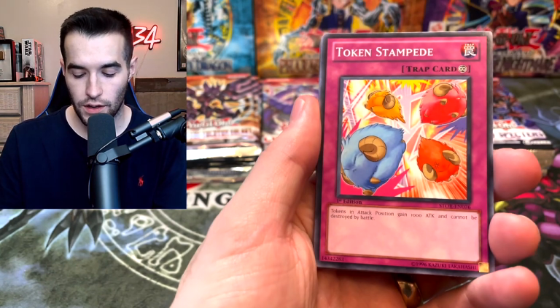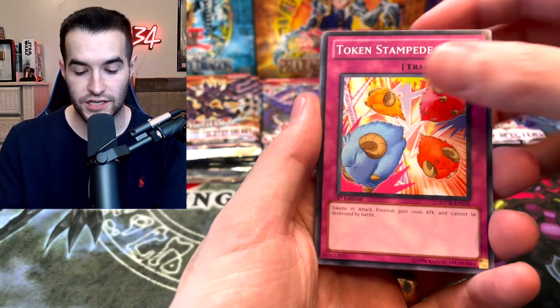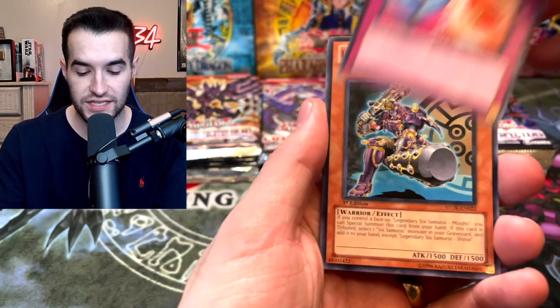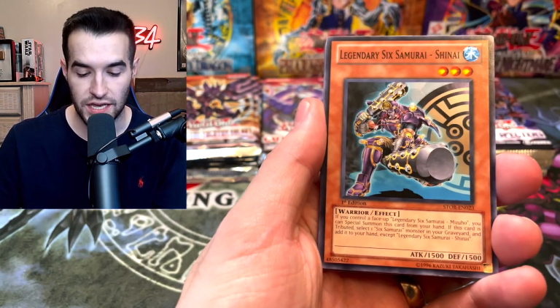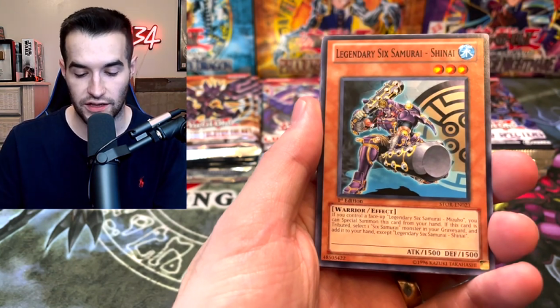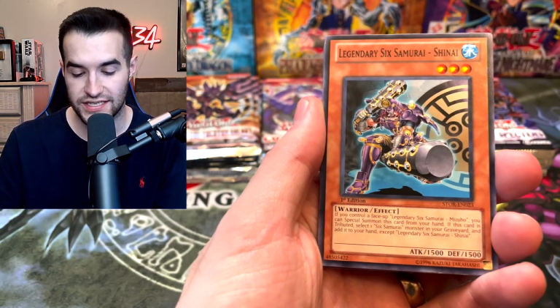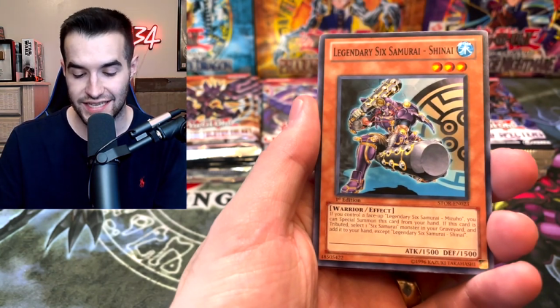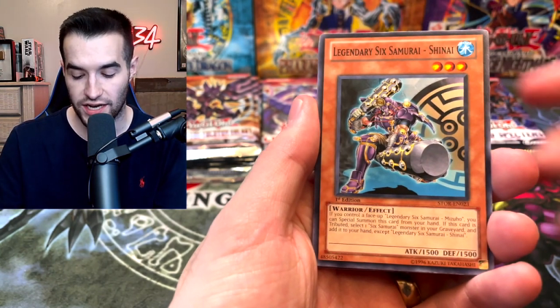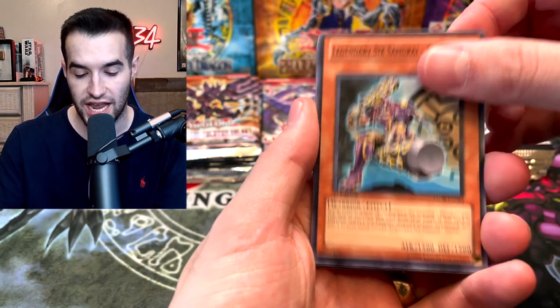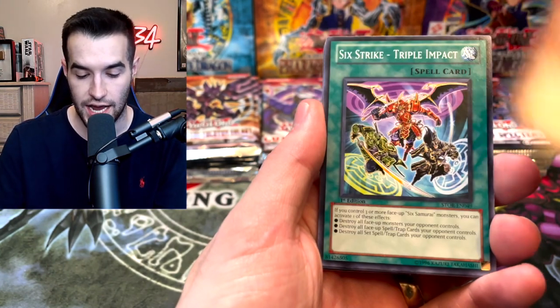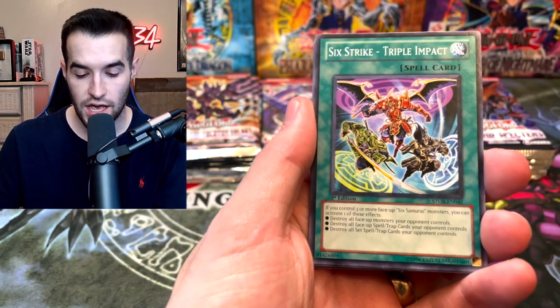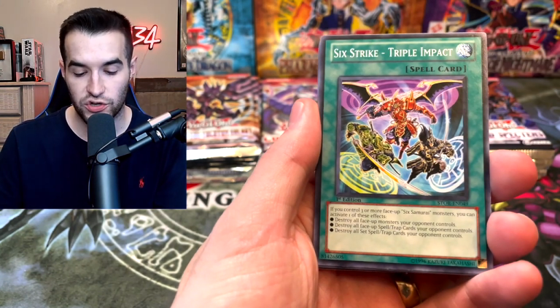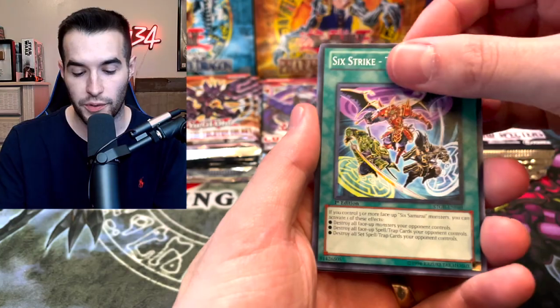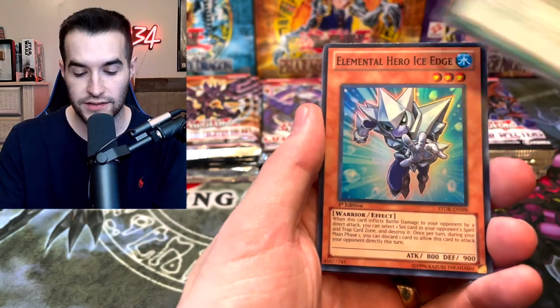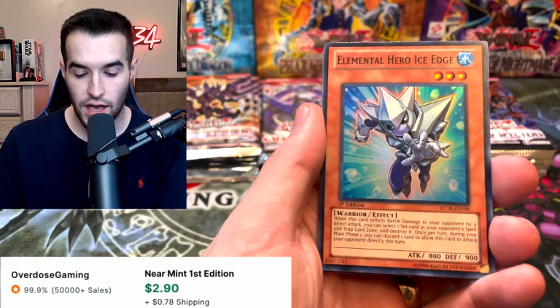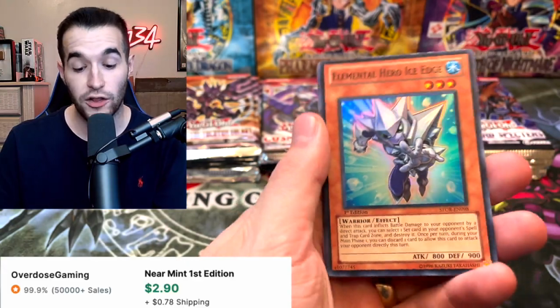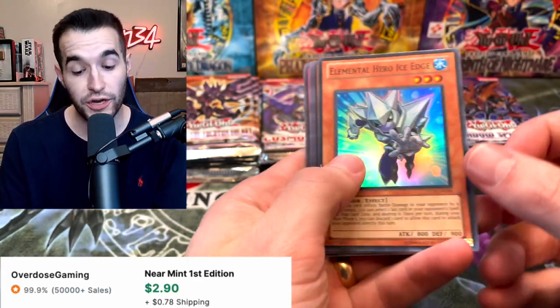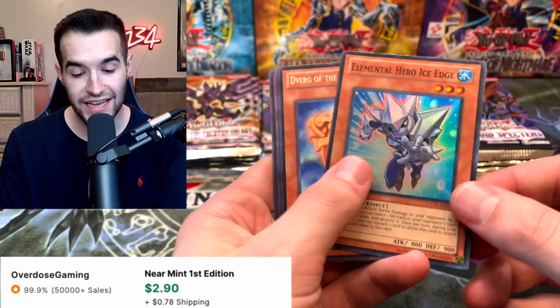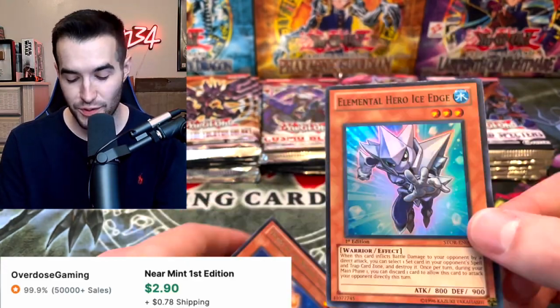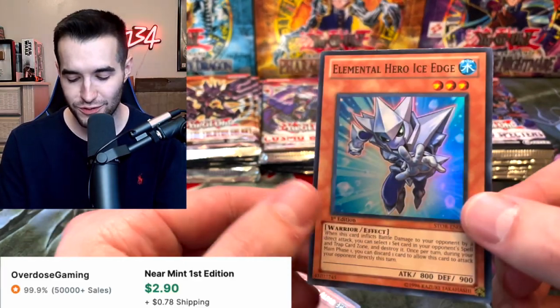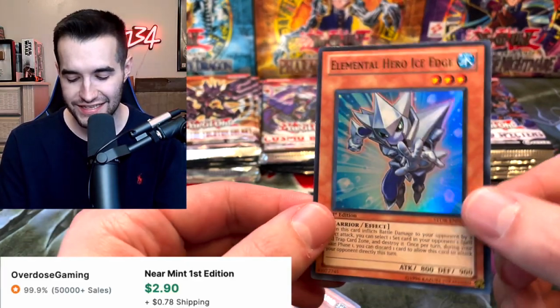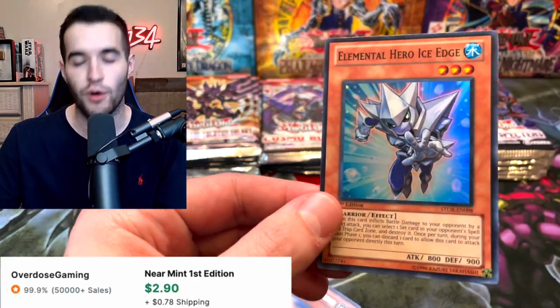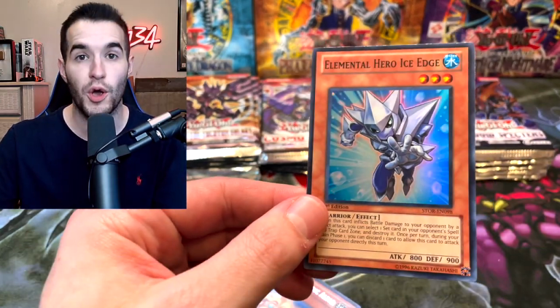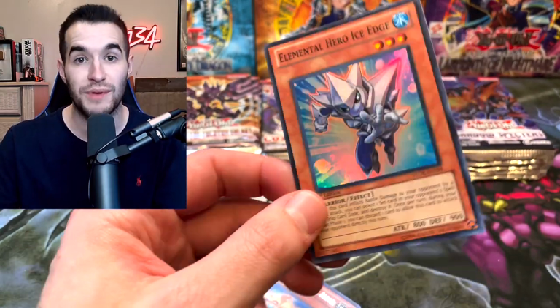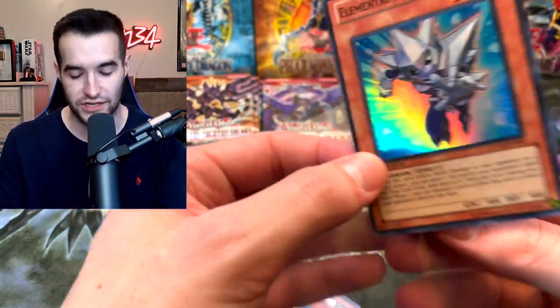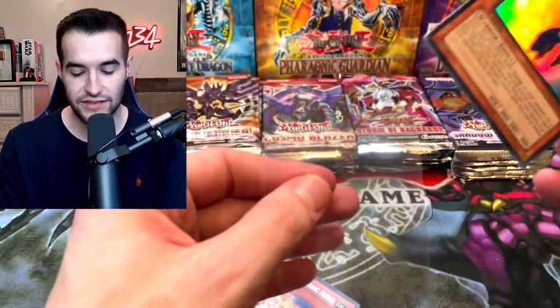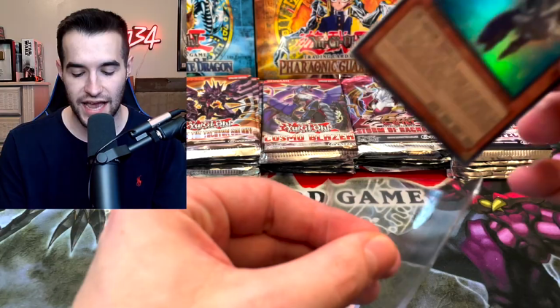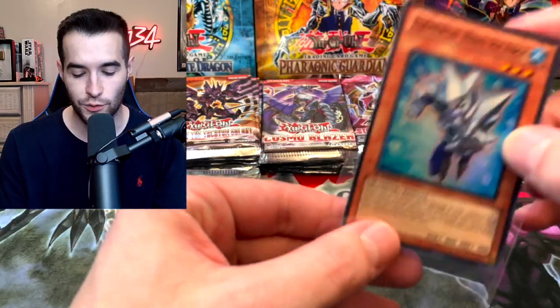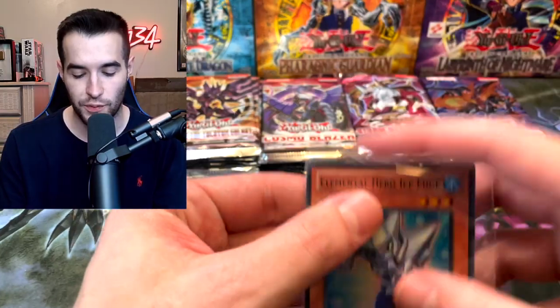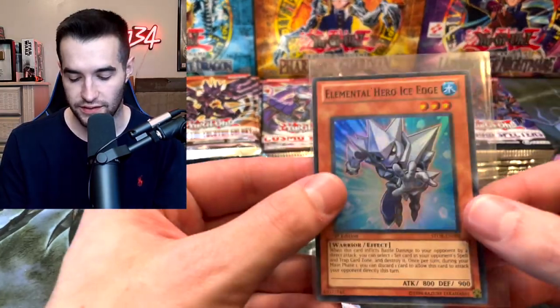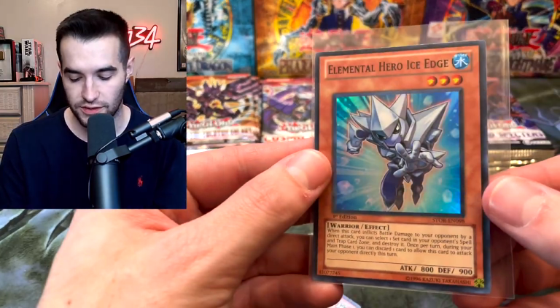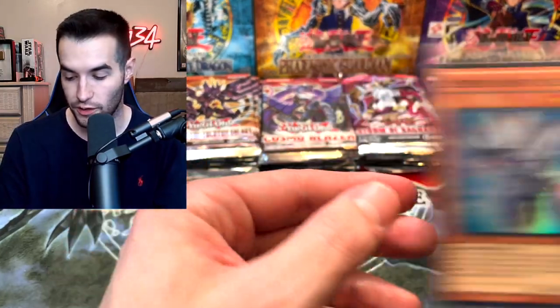Token Stompede, Legendary Sixth Samurai Shanae, Sixth Strike Triple Impact. Elemental Hero Ice Edge — we pulled this recently, it was when we opened the Special Edition. This card's actually worth a few bucks, I think, so that's a pretty good one.